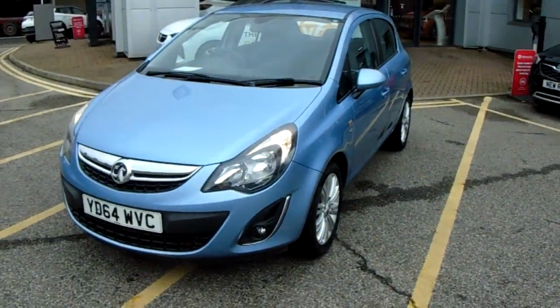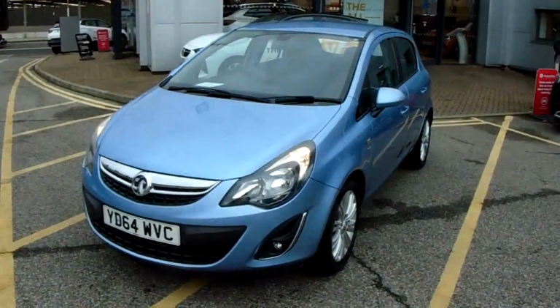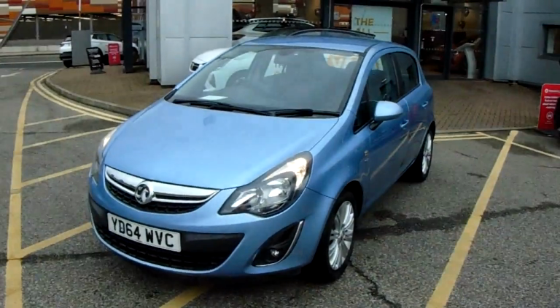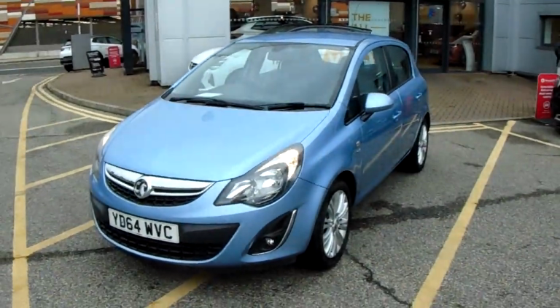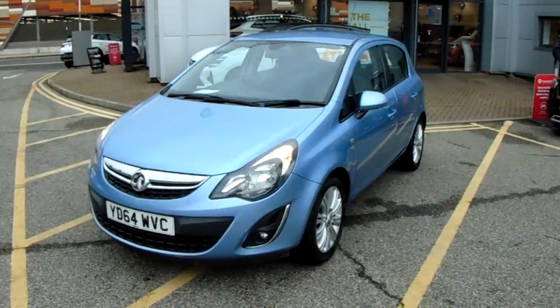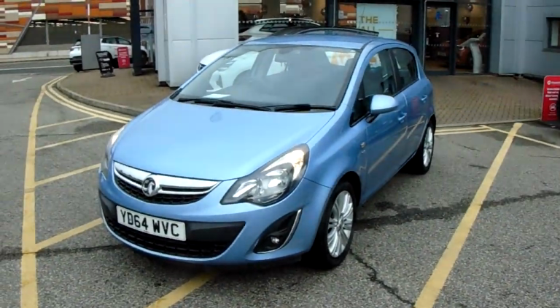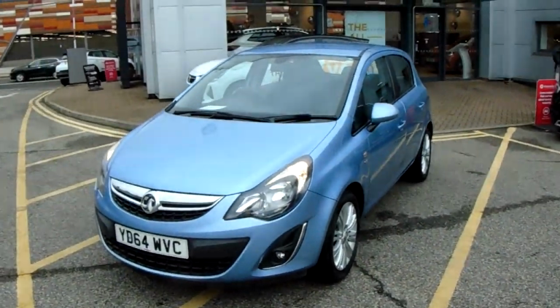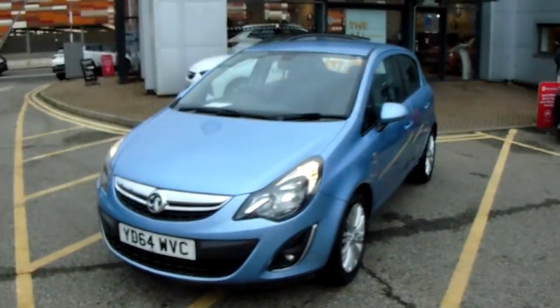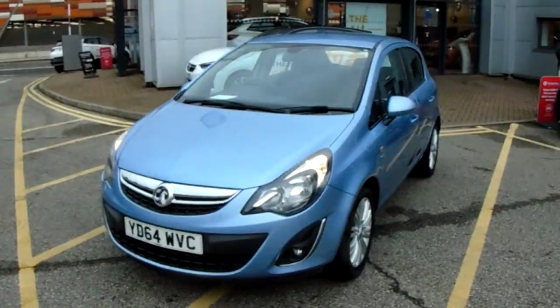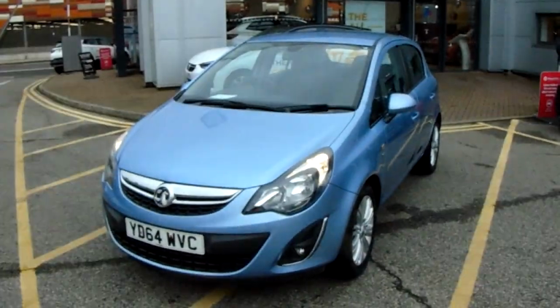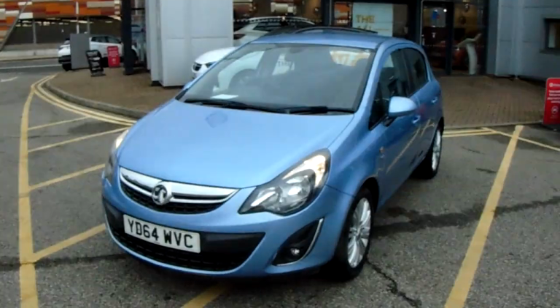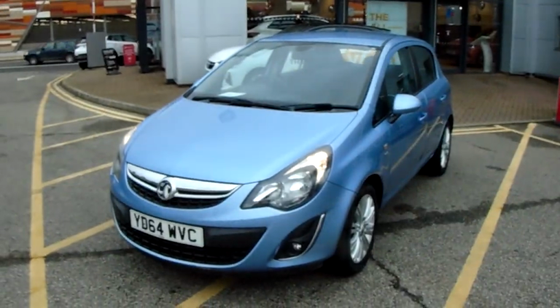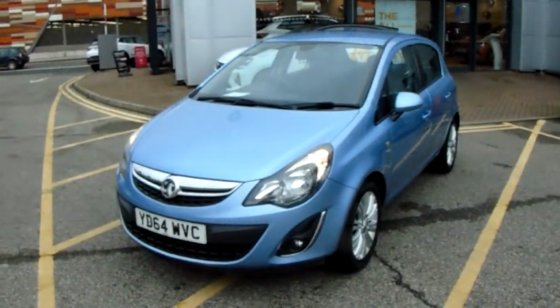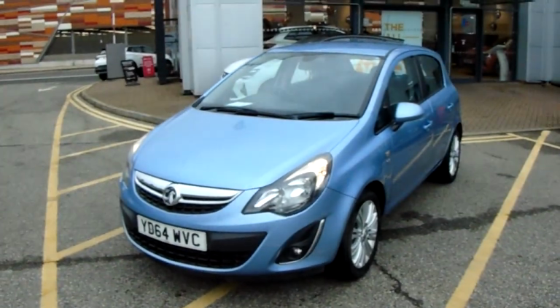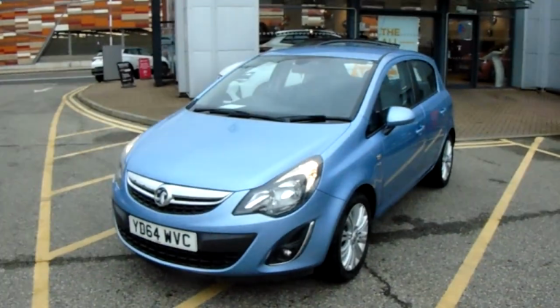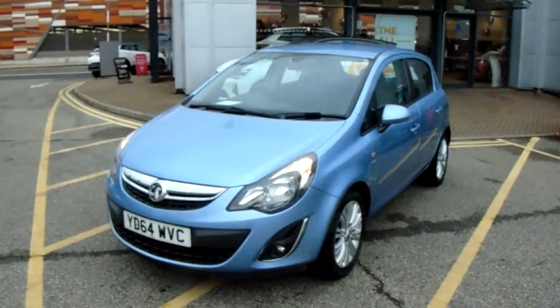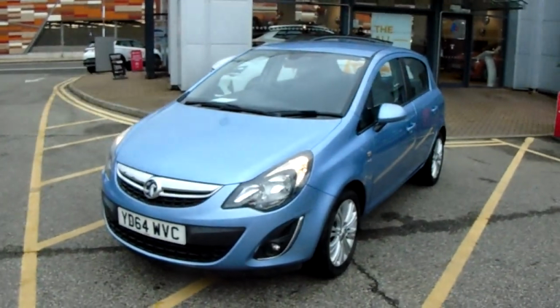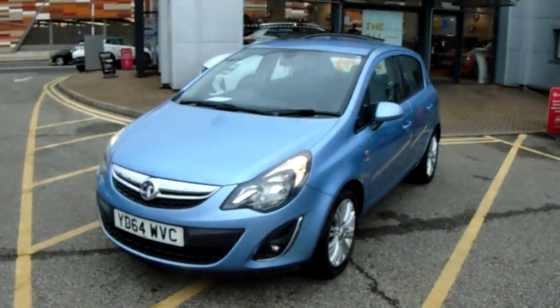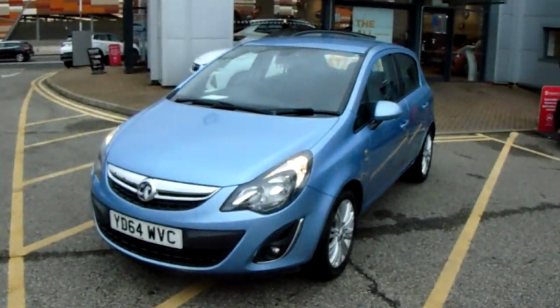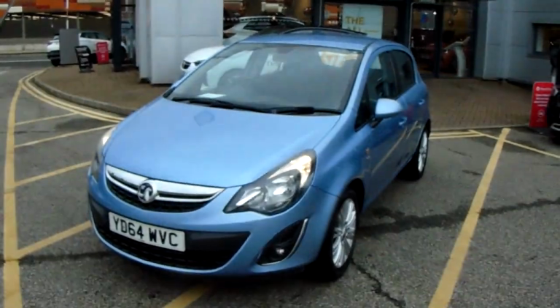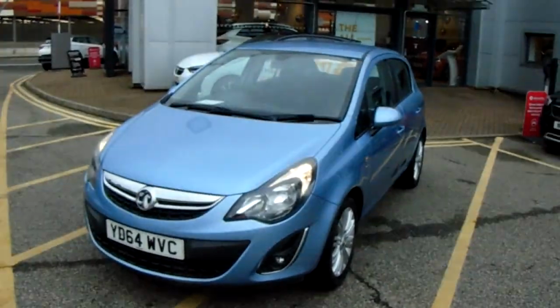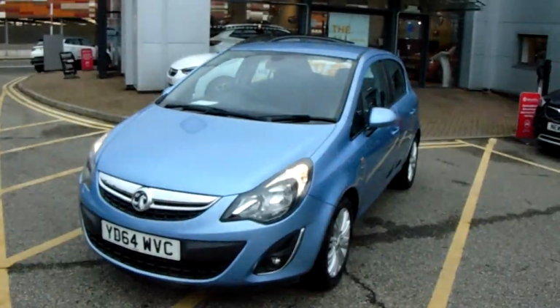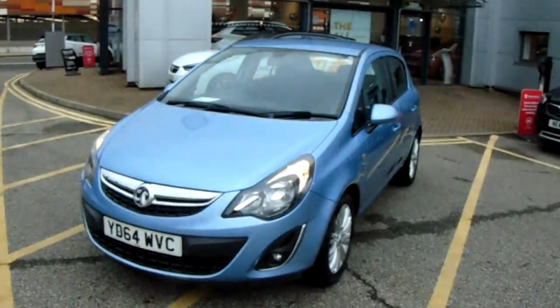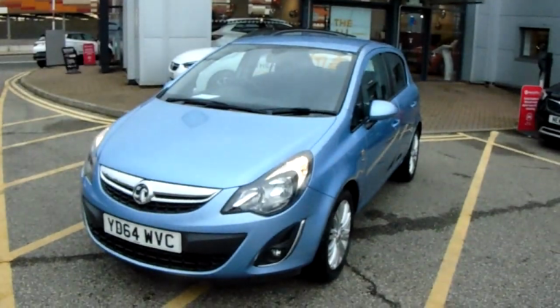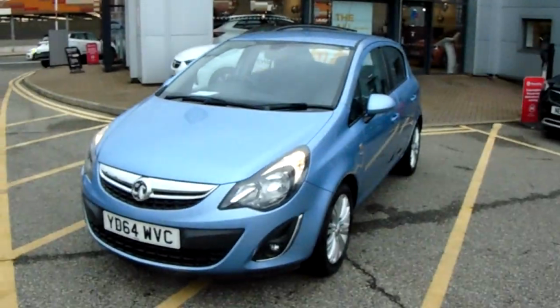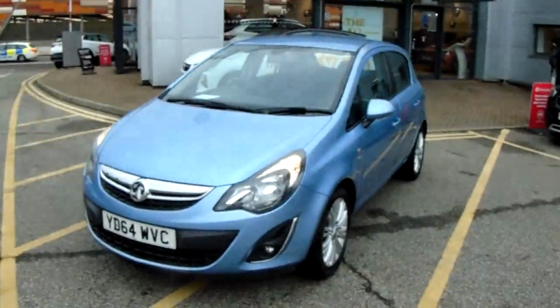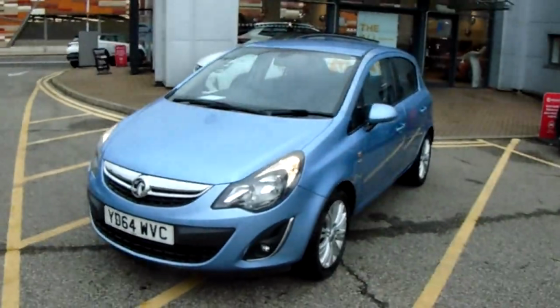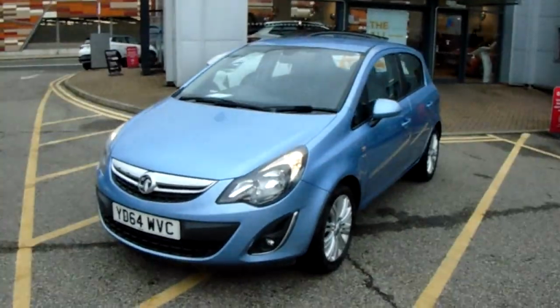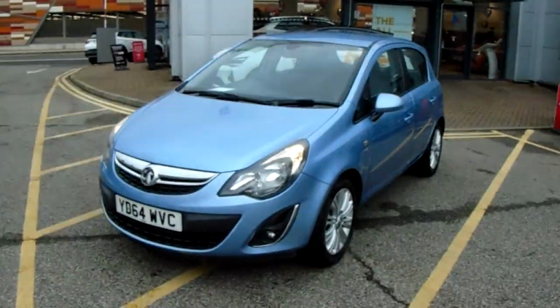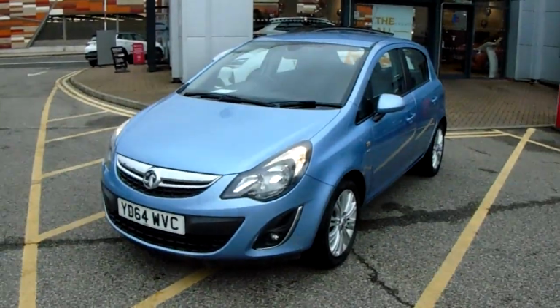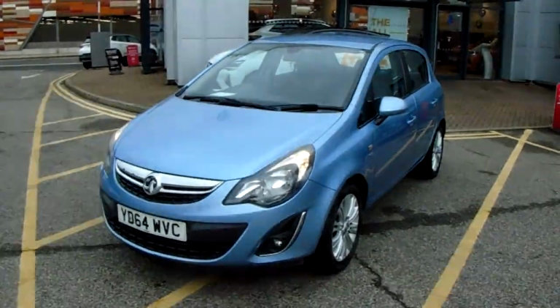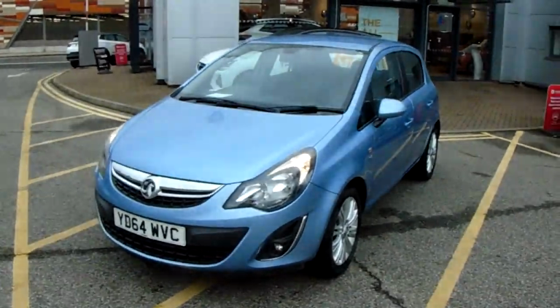Welcome to our 2014 Vauxhall Corsa SE. This car is a 1.4 litre petrol engine which produces 99 brake horsepower and runs around 51.4 miles to the gallon.